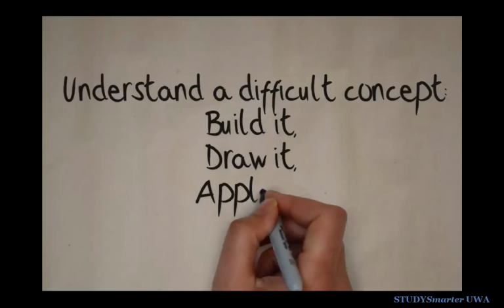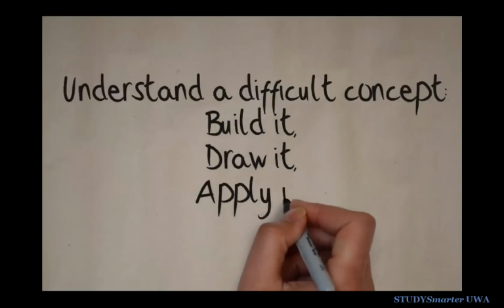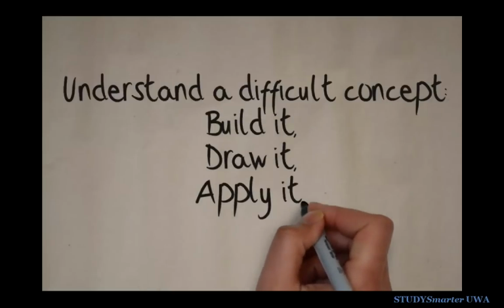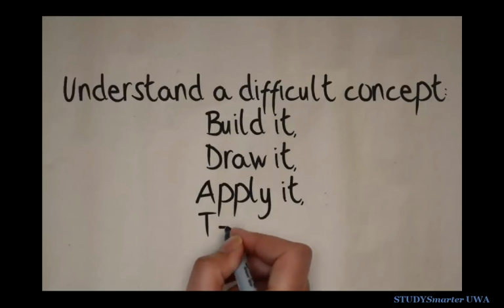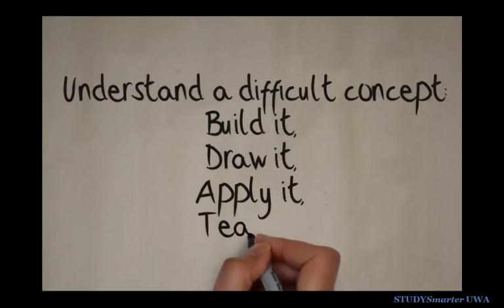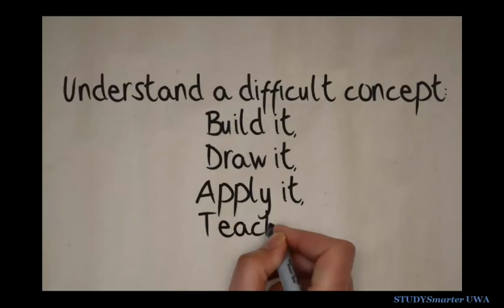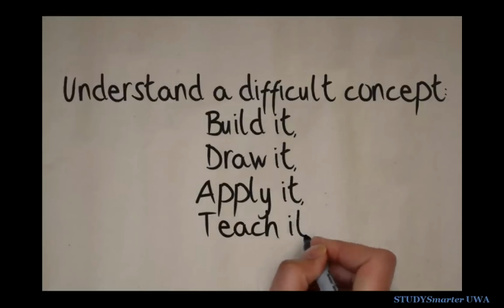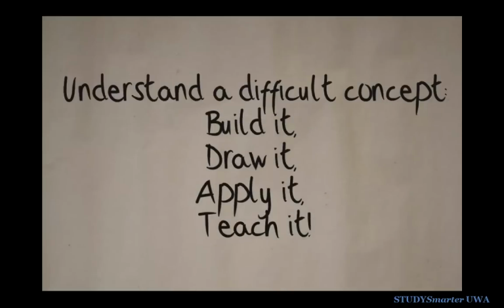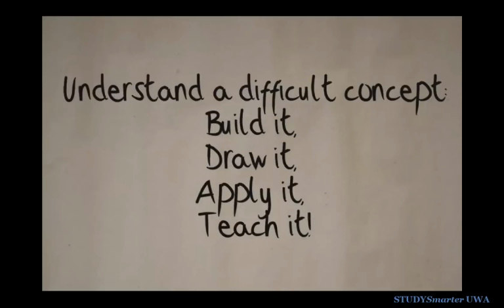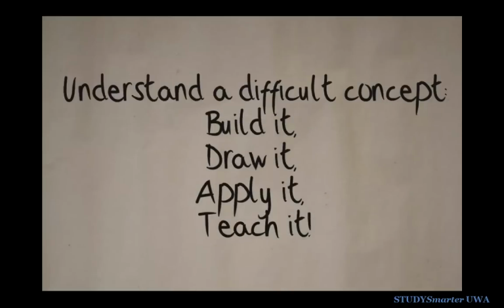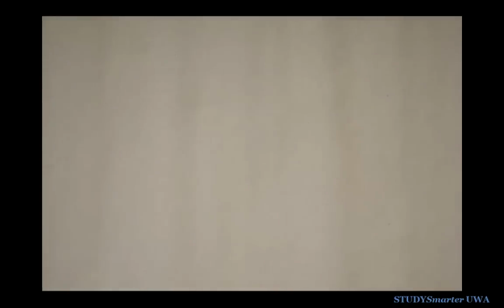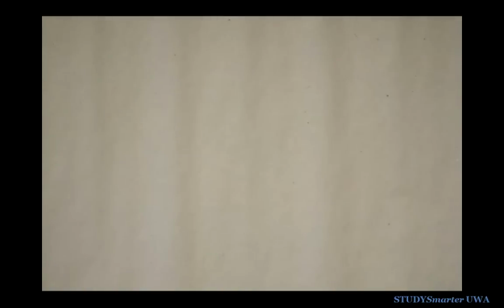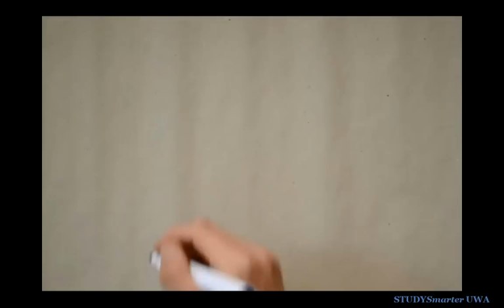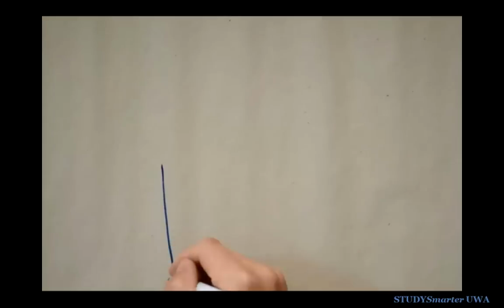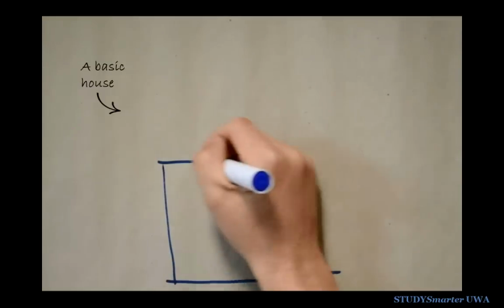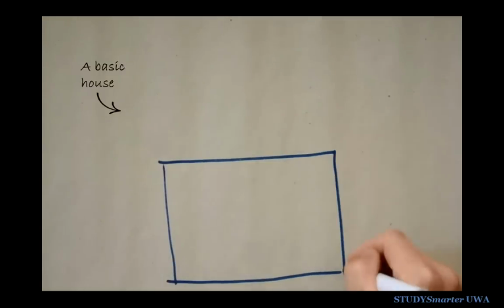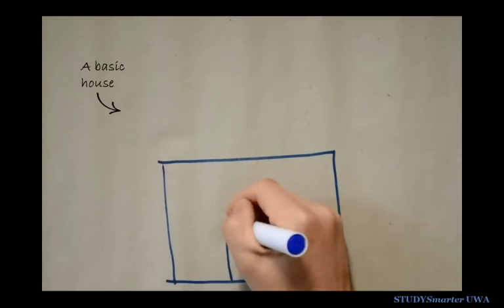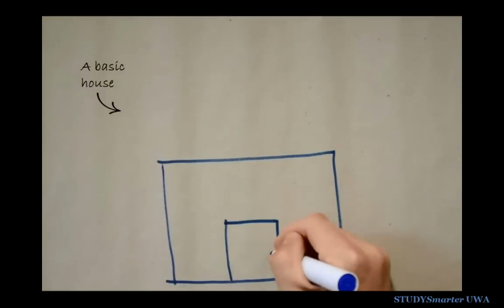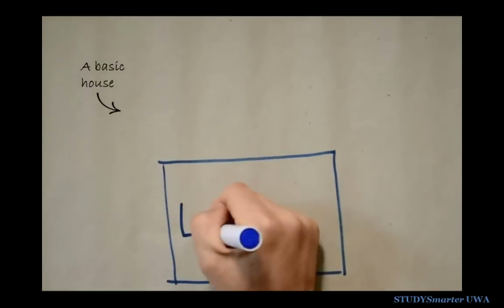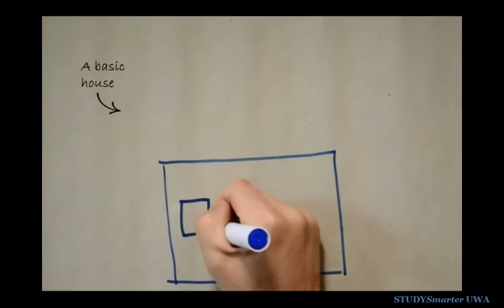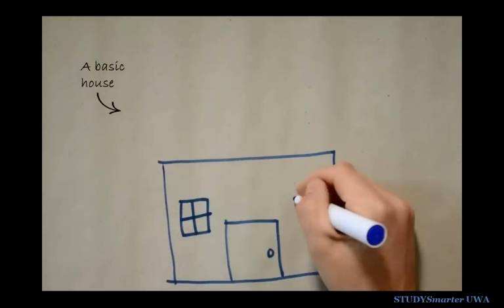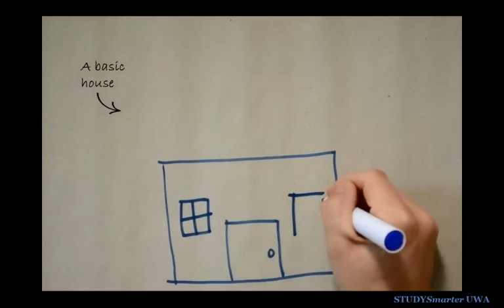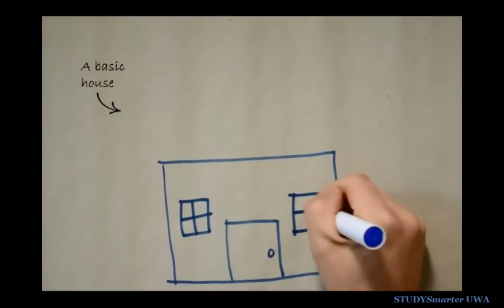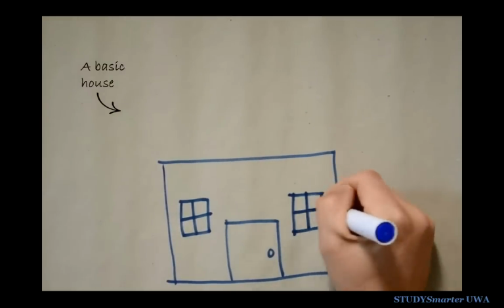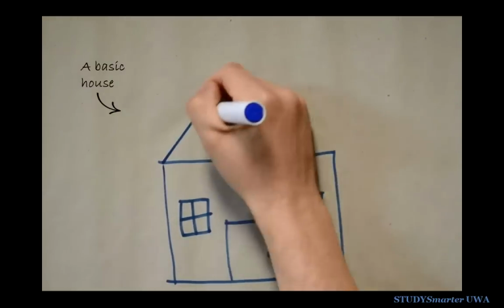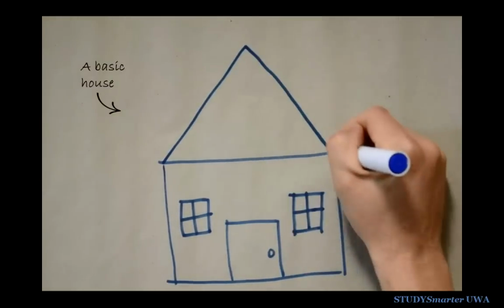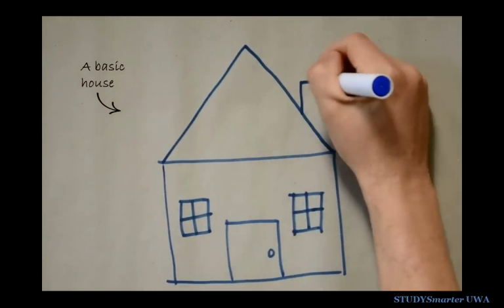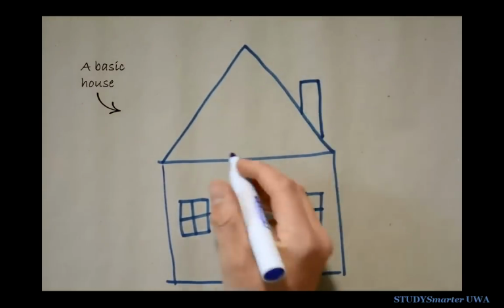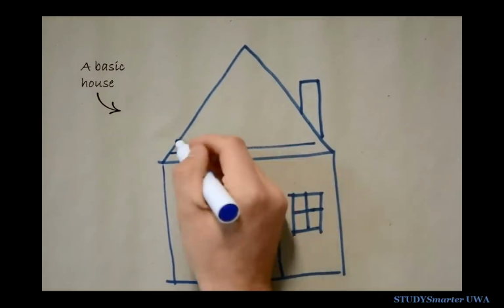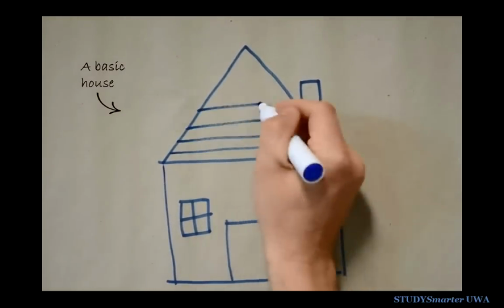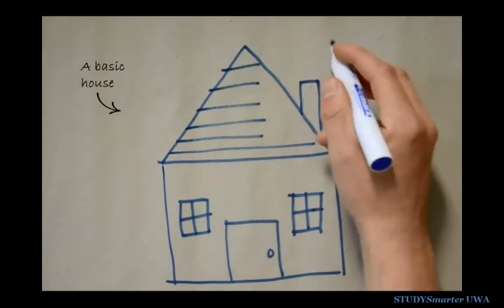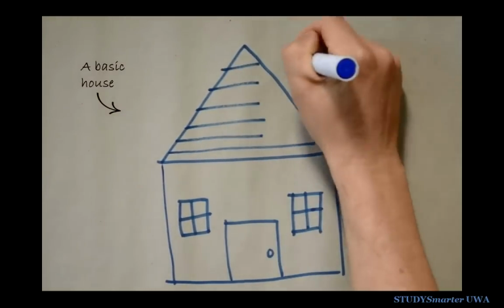Build it, draw it, apply it and teach it. To demonstrate, let's take the example of a house. We know it's a very simple concept, but let's pretend for a moment that it's difficult.